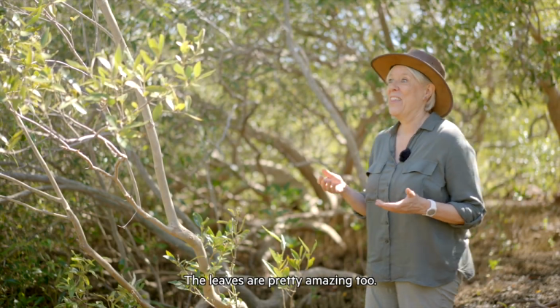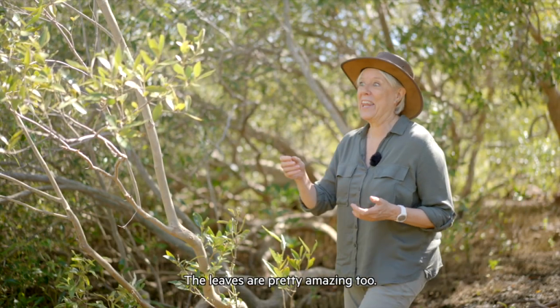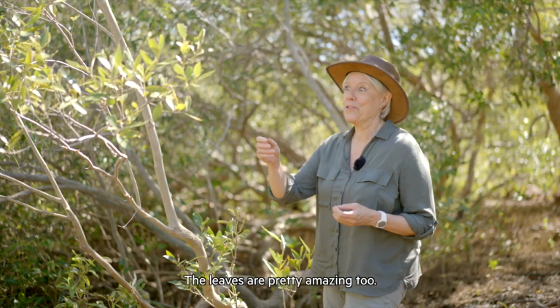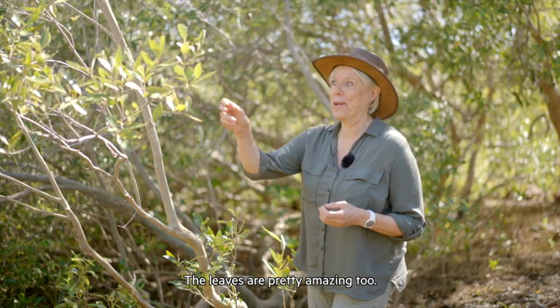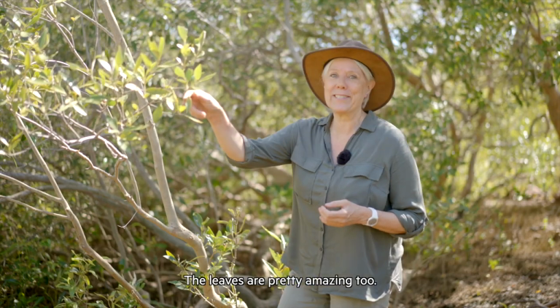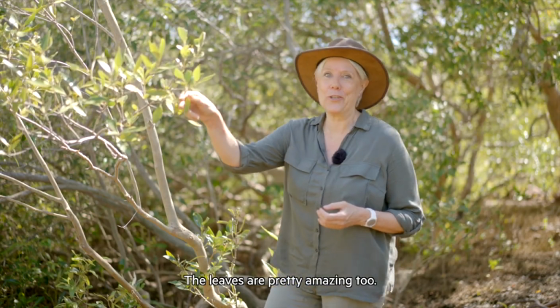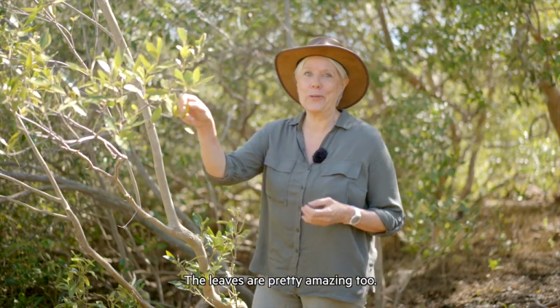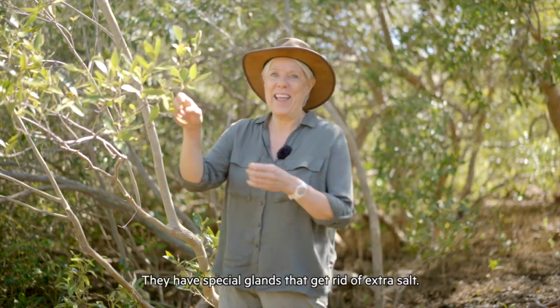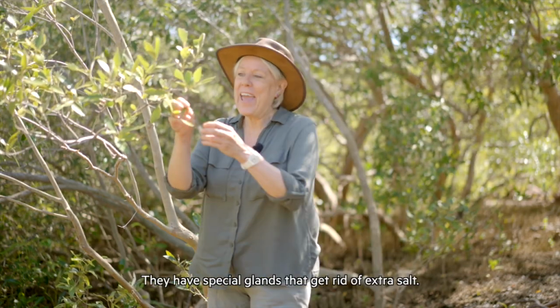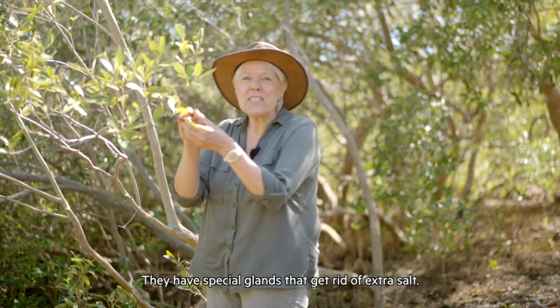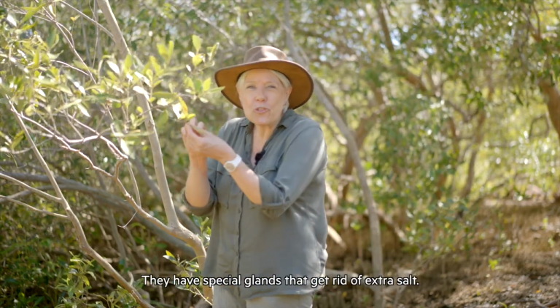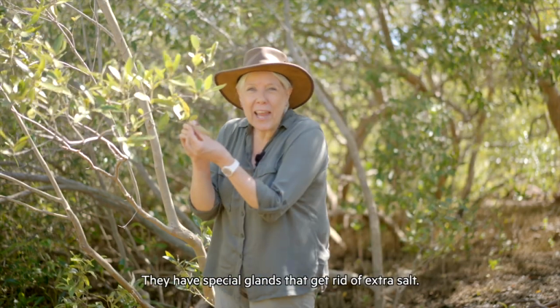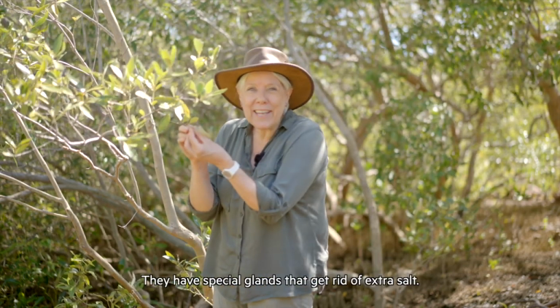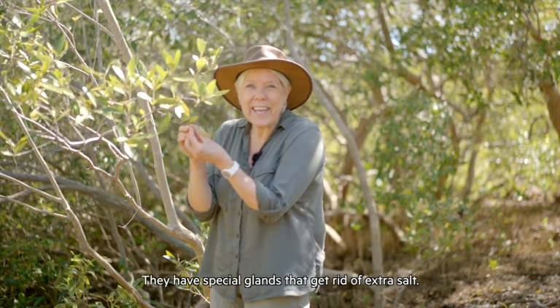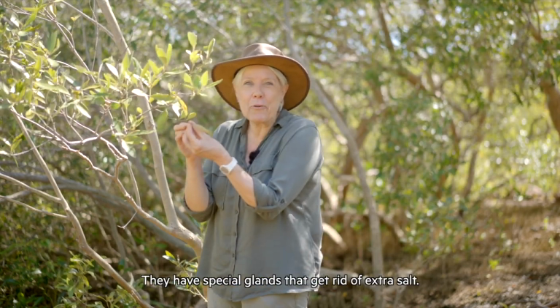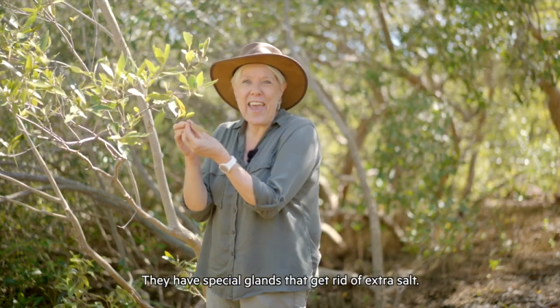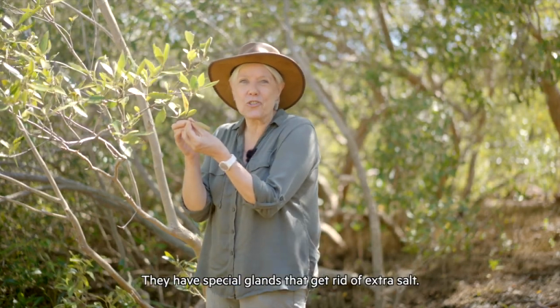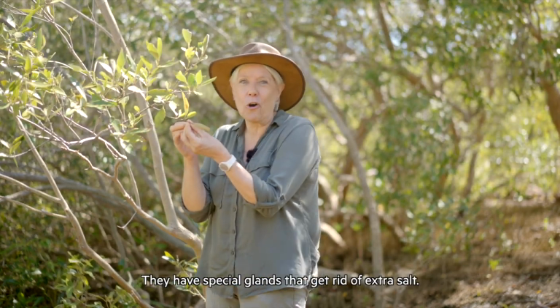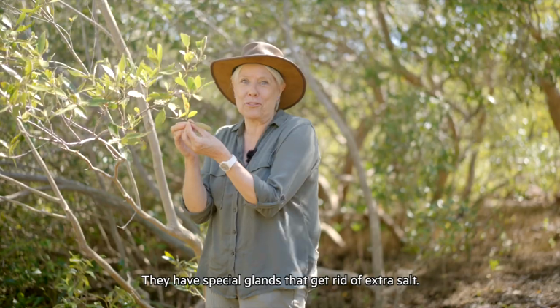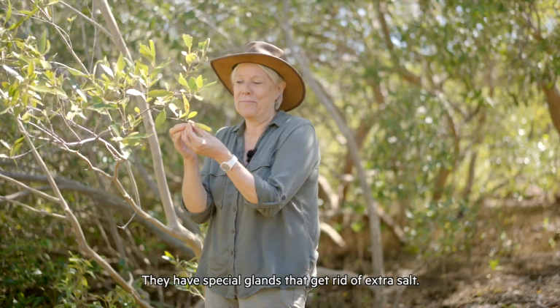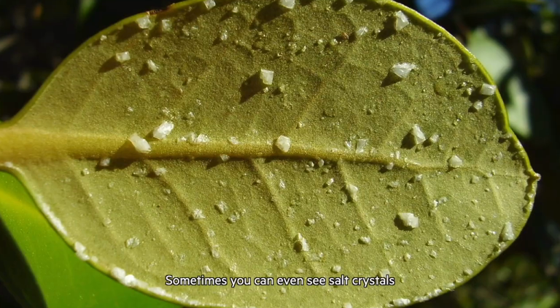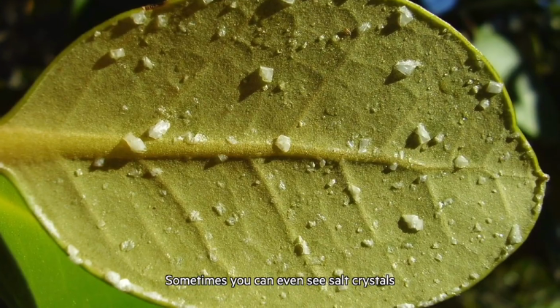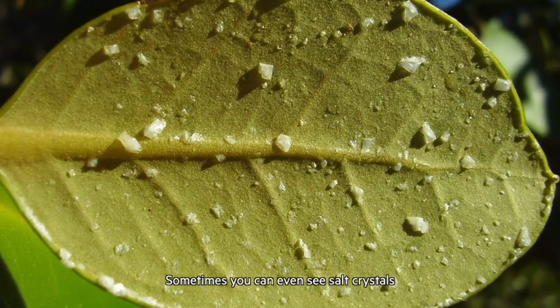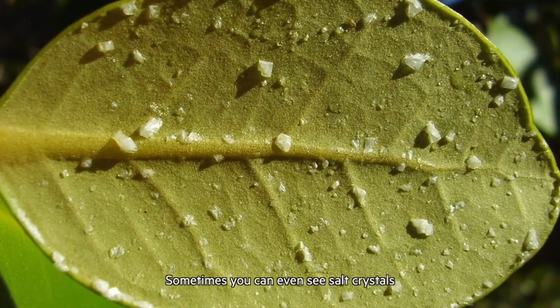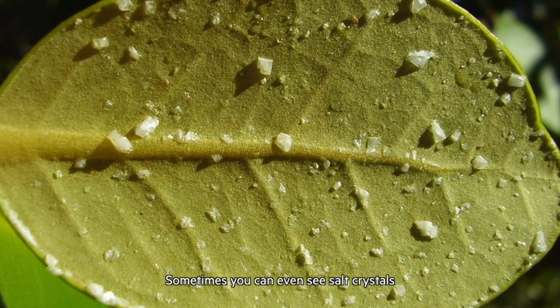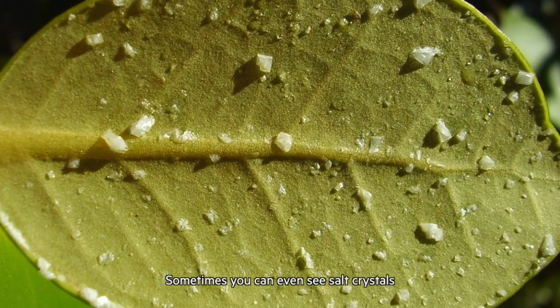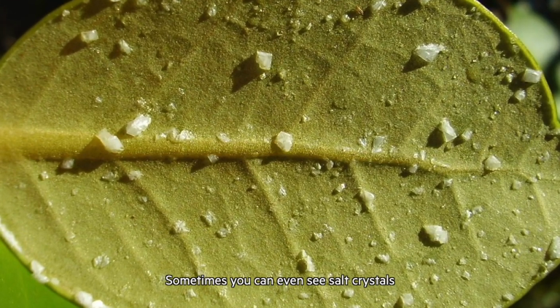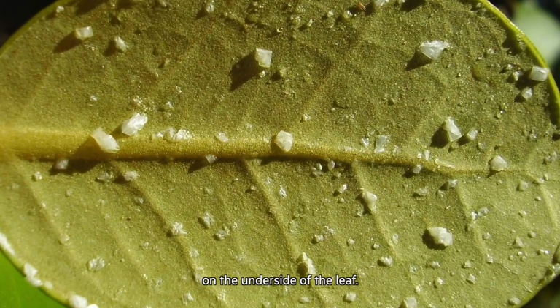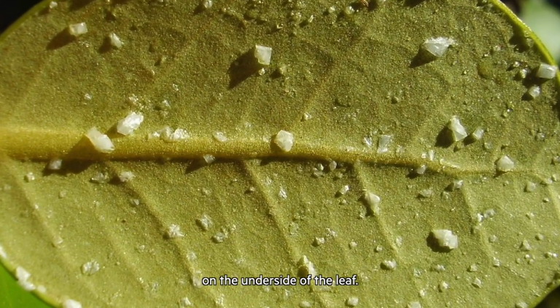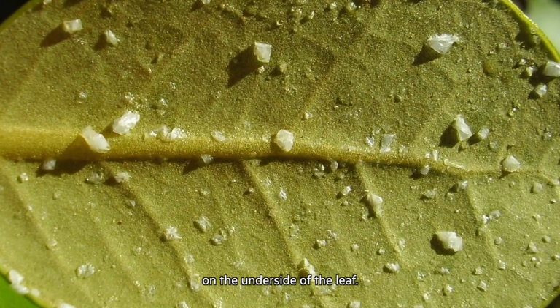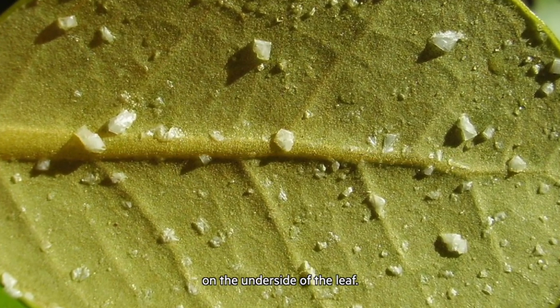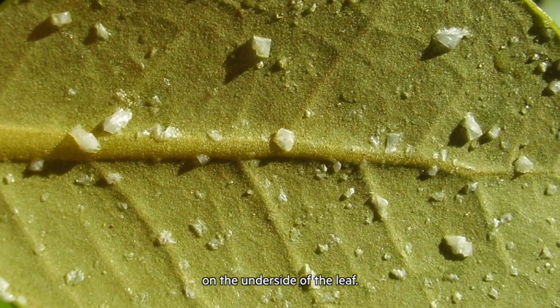The leaves are pretty amazing too. They have special glands that get rid of extra salt. Sometimes you can even see salt crystals on the underside of the leaf.